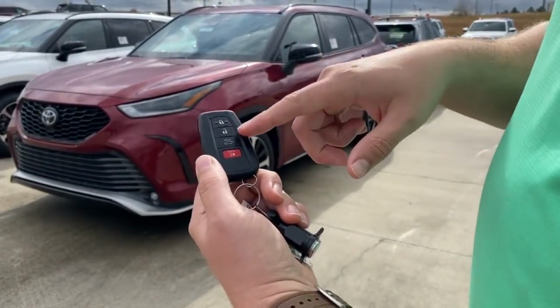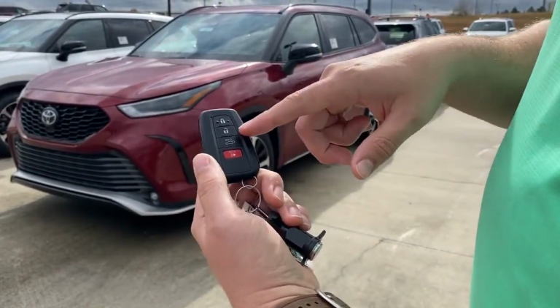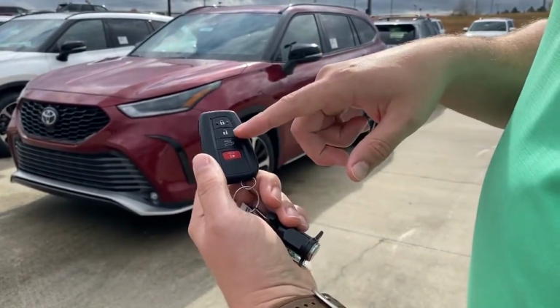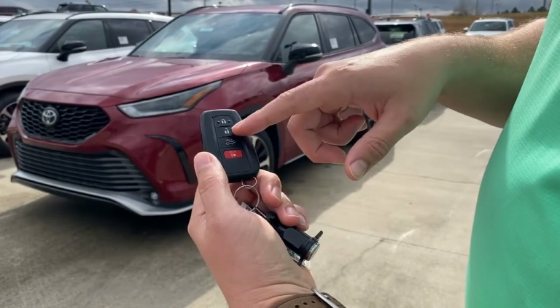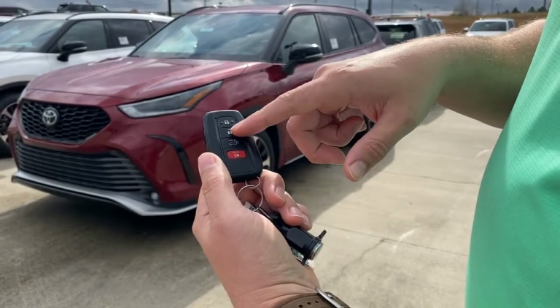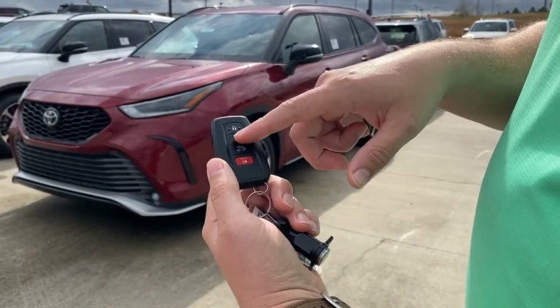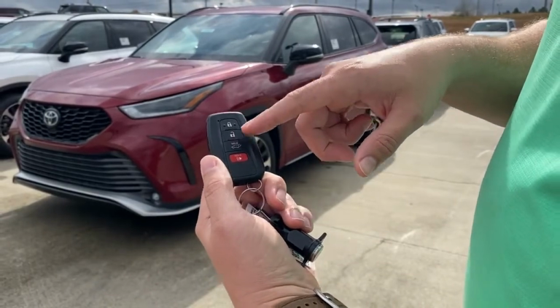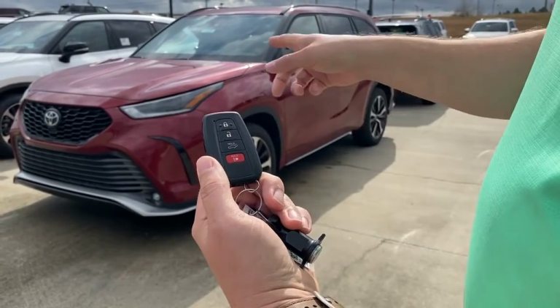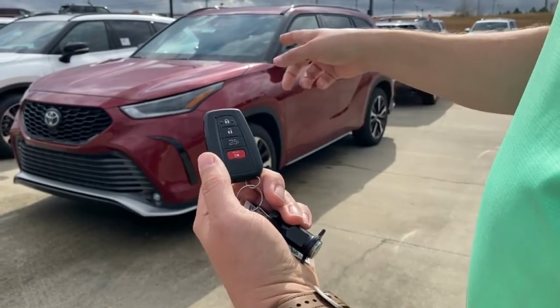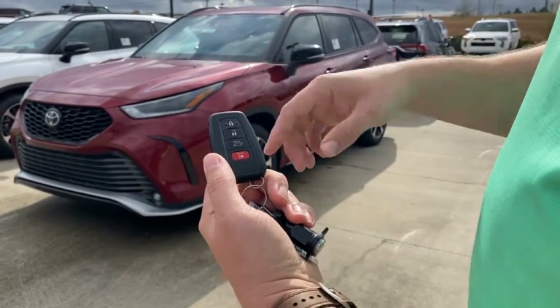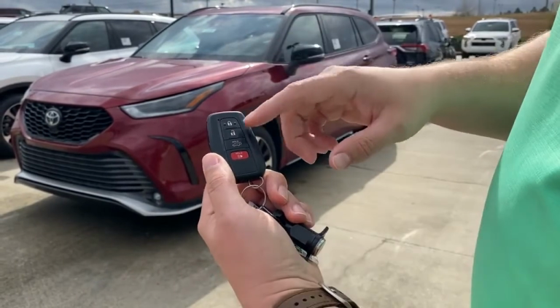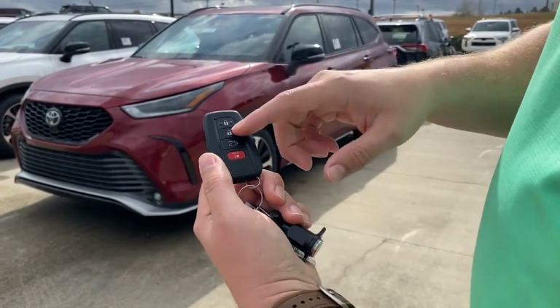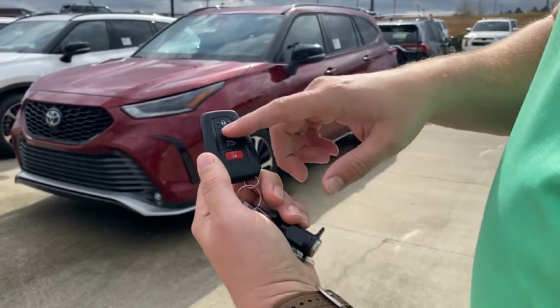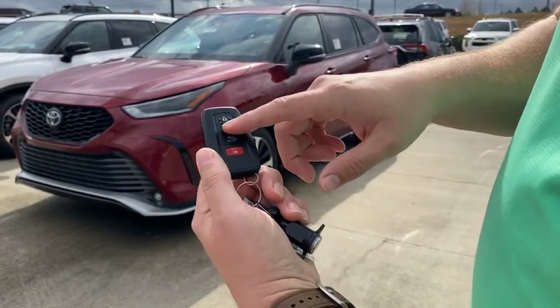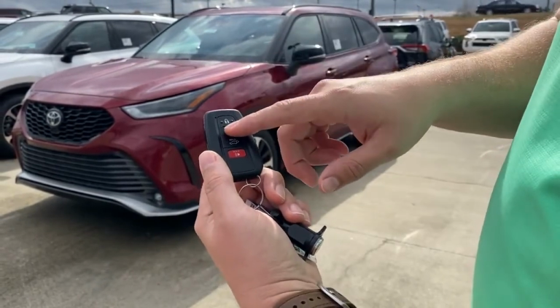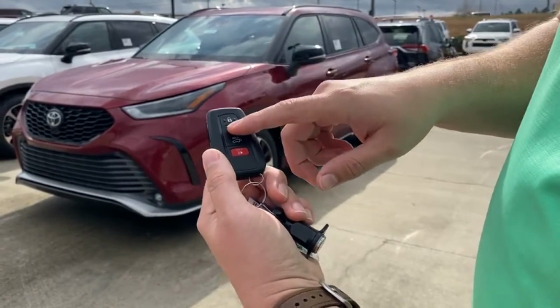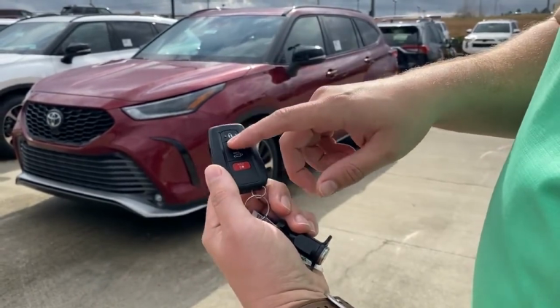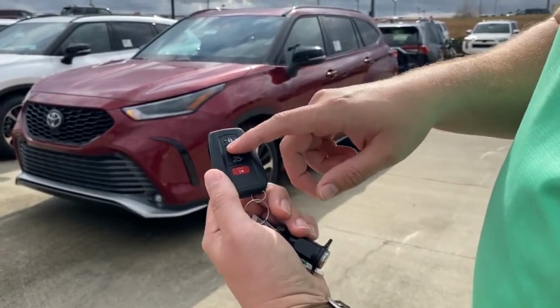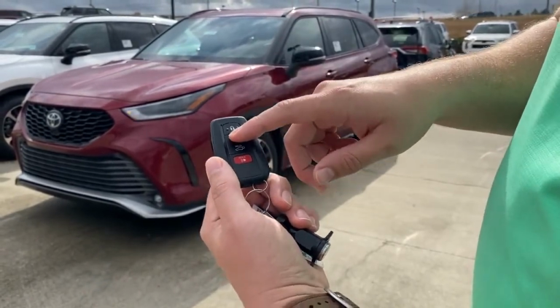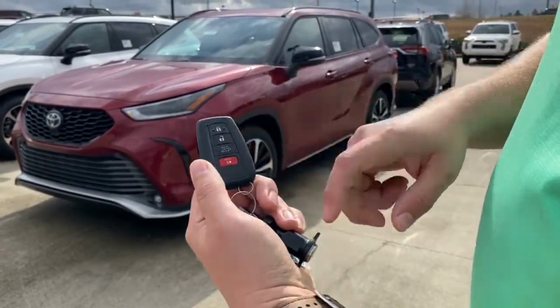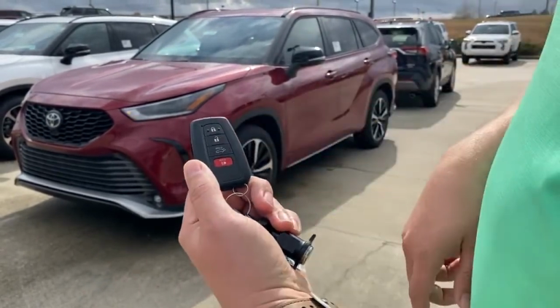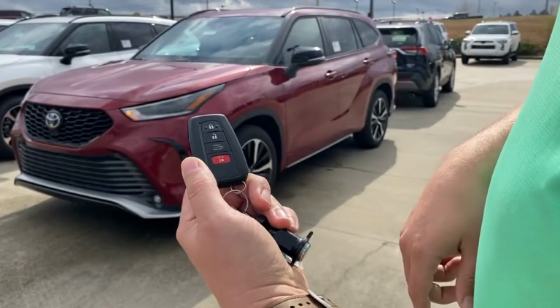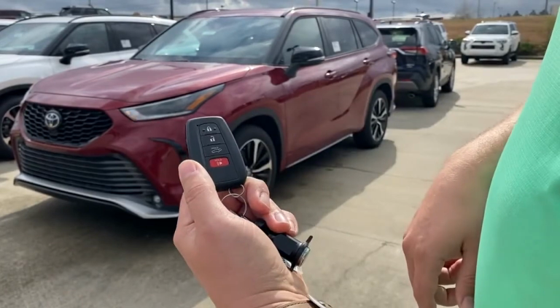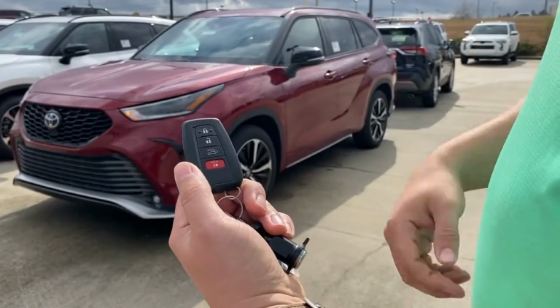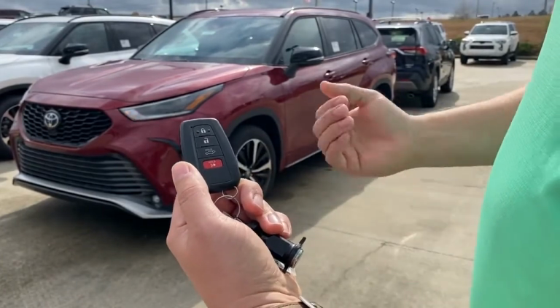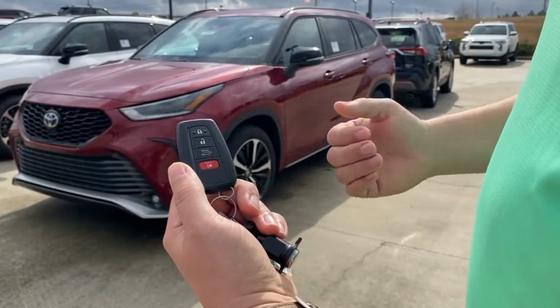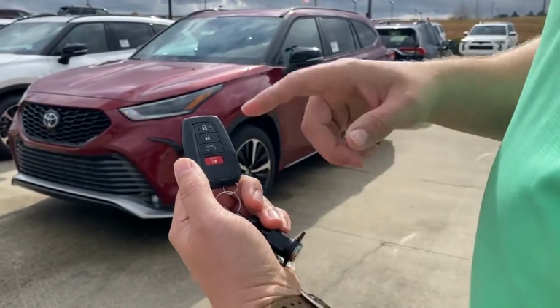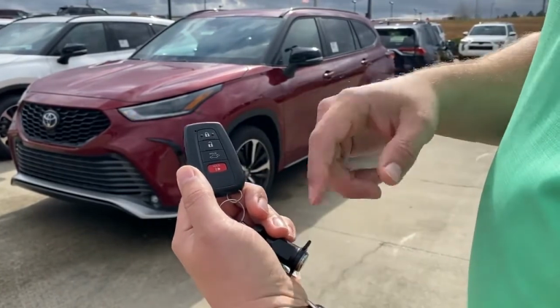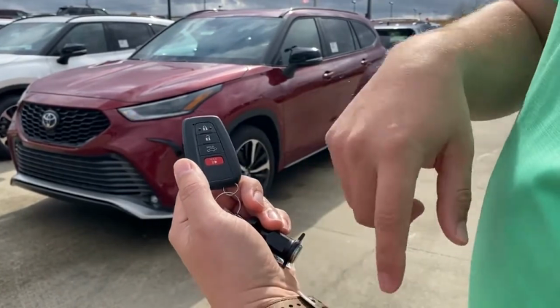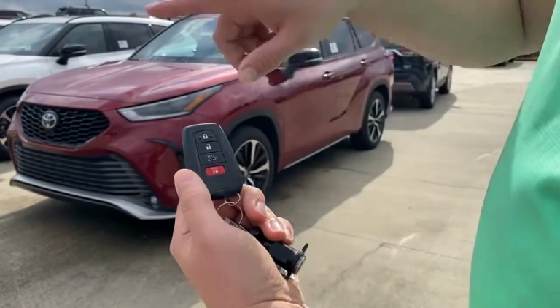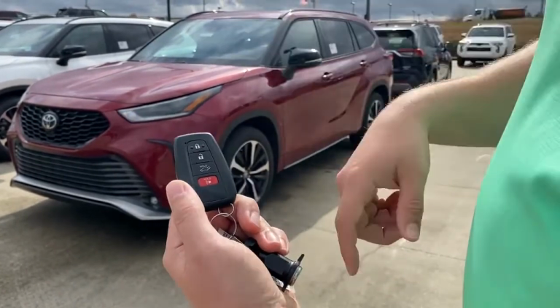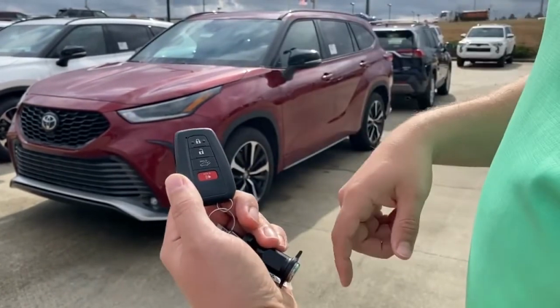We're going to do the unlock button so you can see. You'll see the flashers go when we hit the button here. Hit it once, it unlocks the driver's door. Hit it twice, it unlocks all the doors.